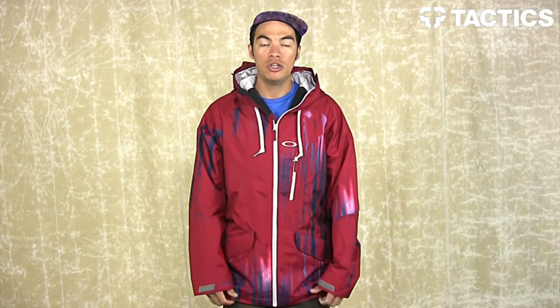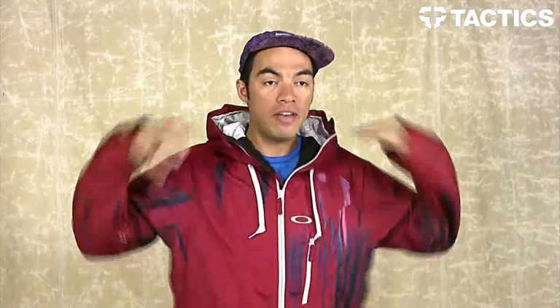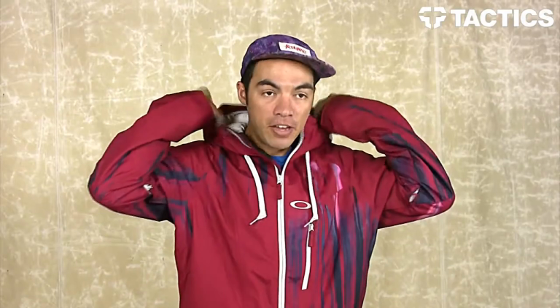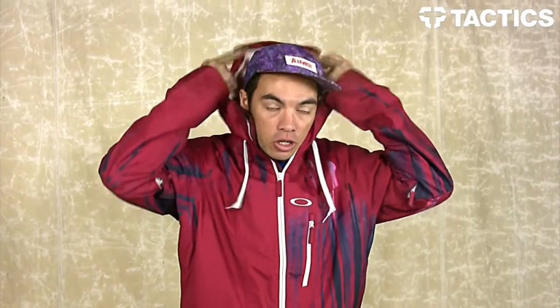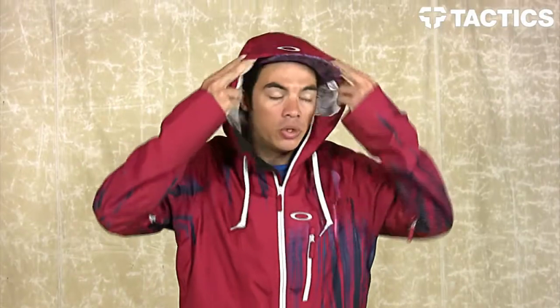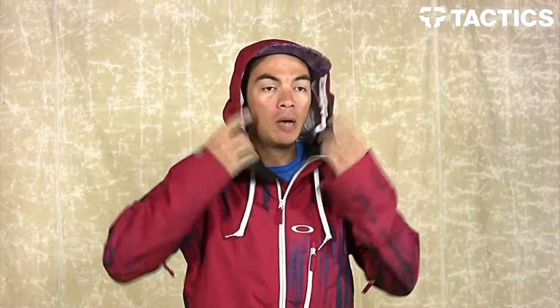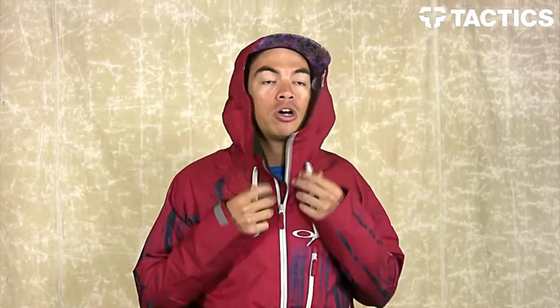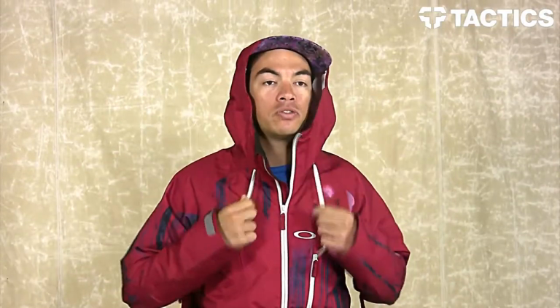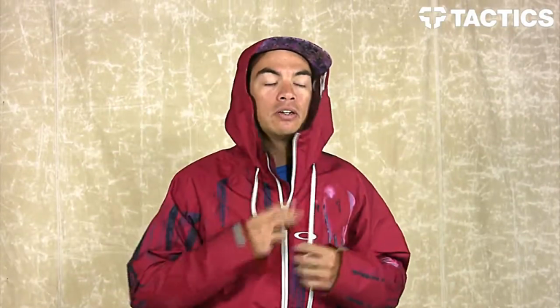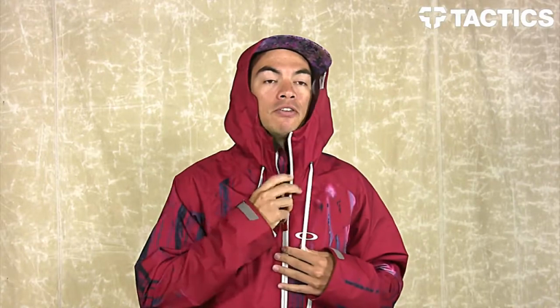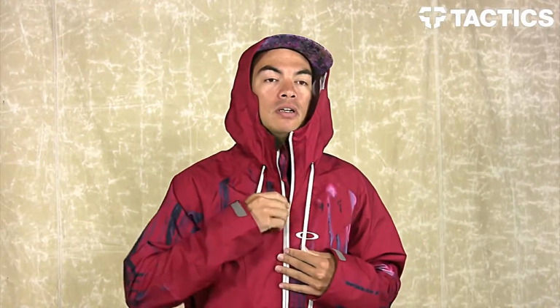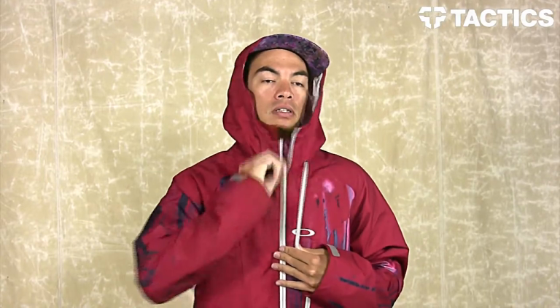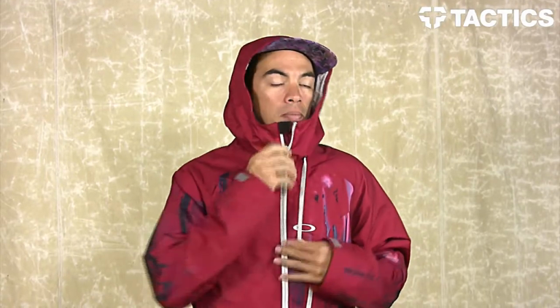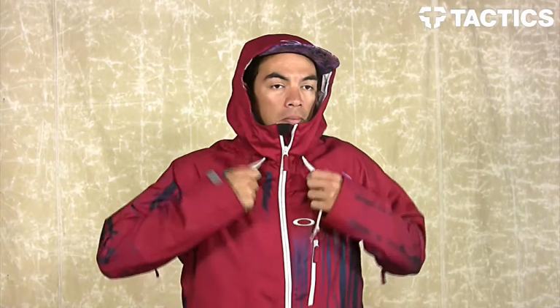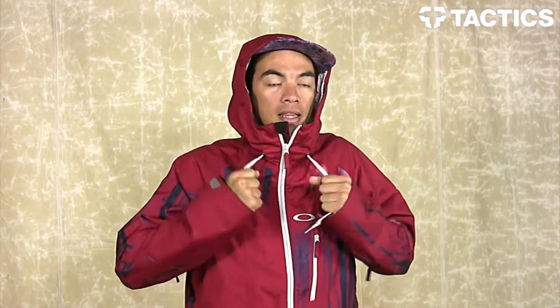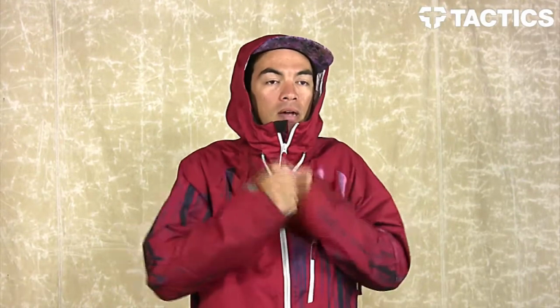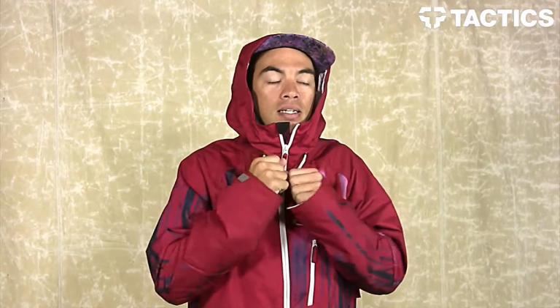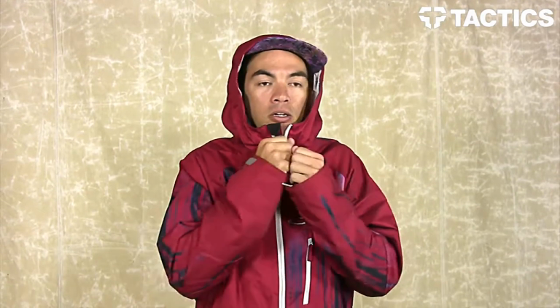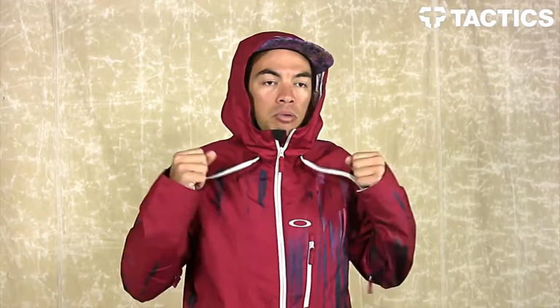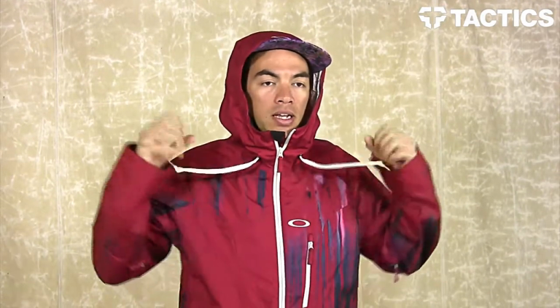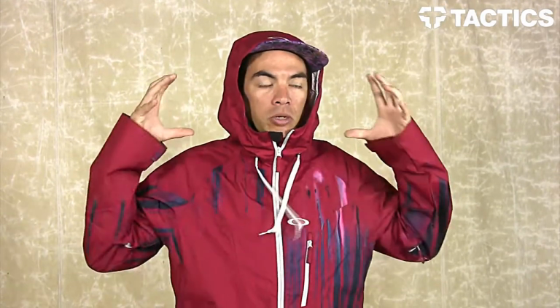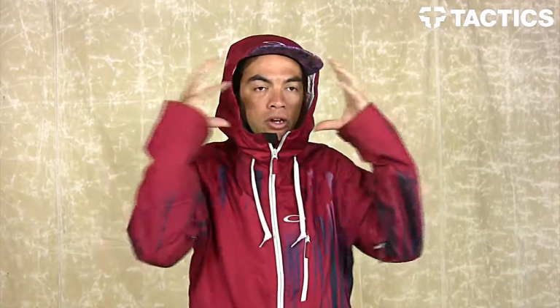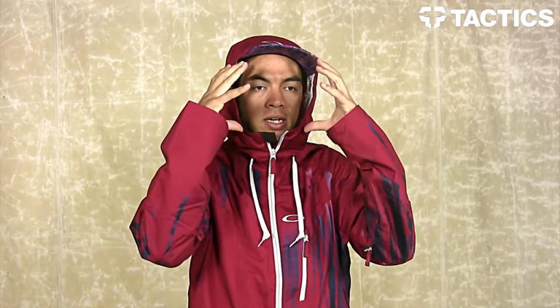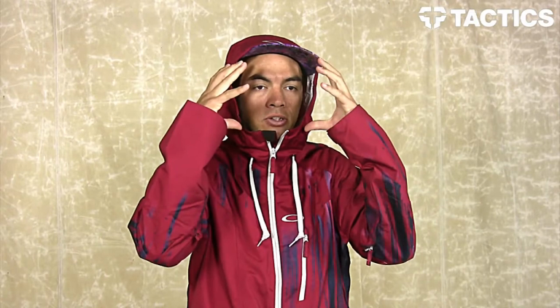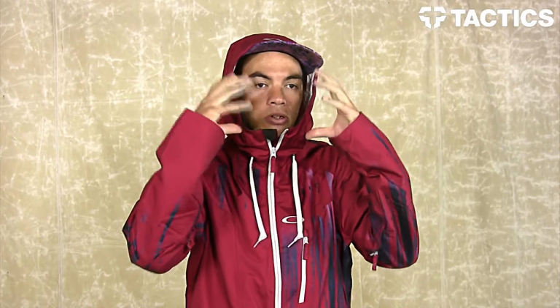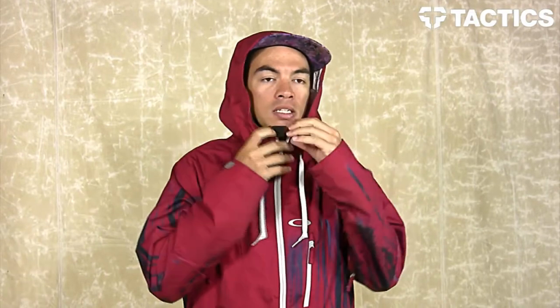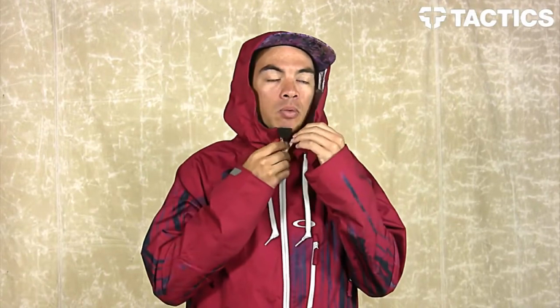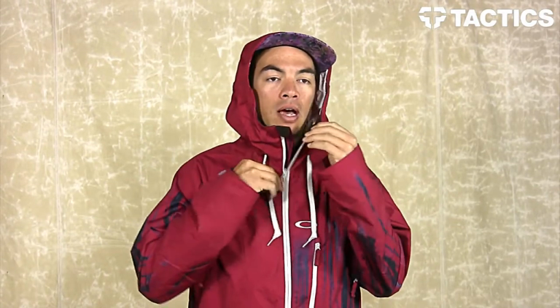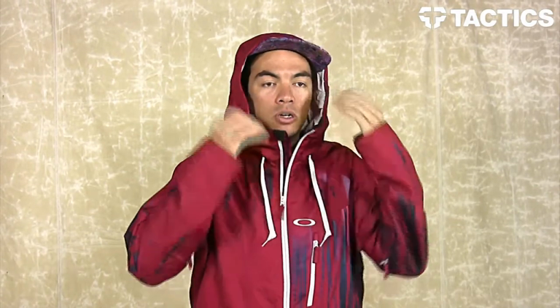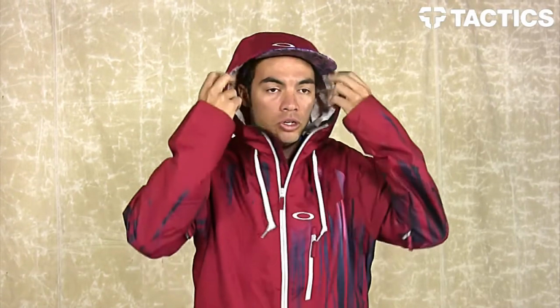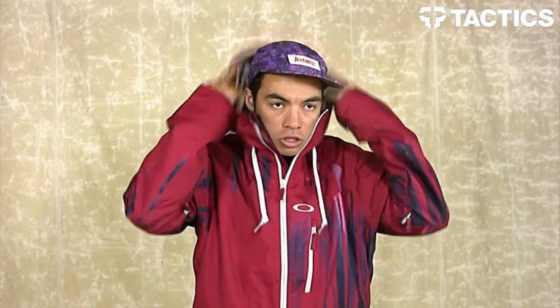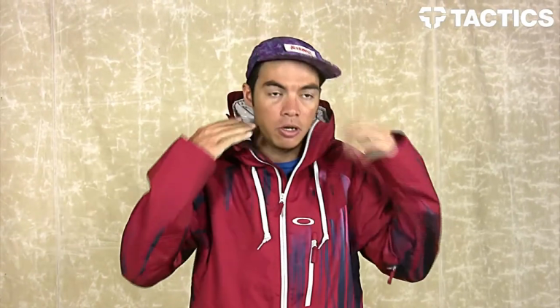You do have a fixed hood with a couple drawstrings right there in the front. Zip that up, yank that down, tie it together, pull it tight, and you're going to bring that hood tighten it around your goggles to keep the weather out when you are snowboarding.